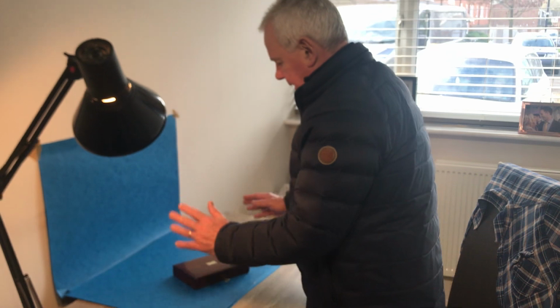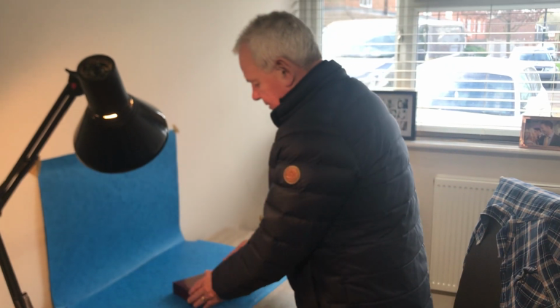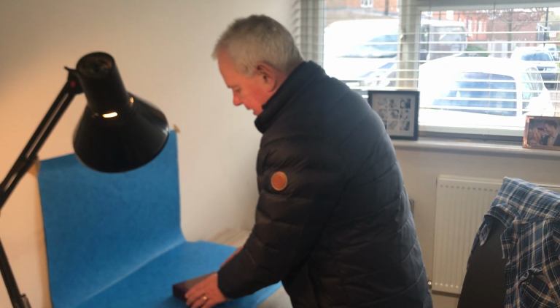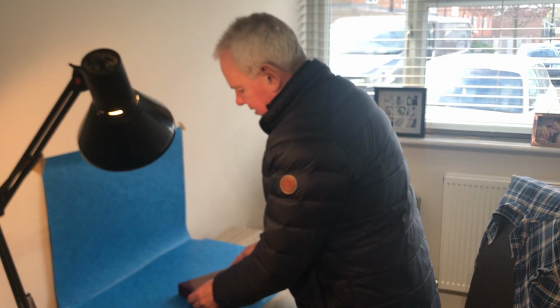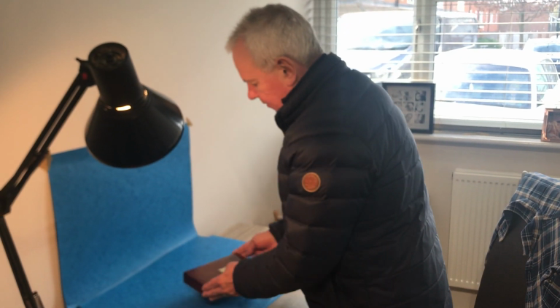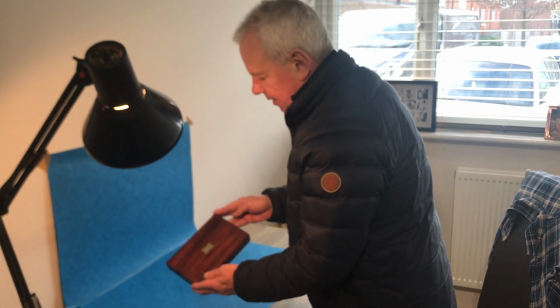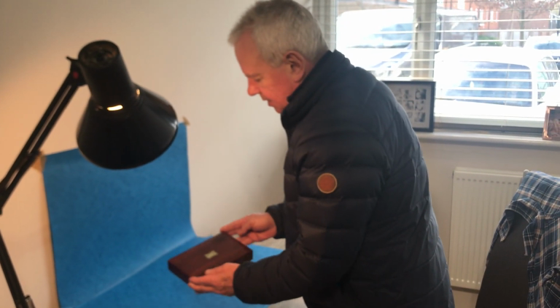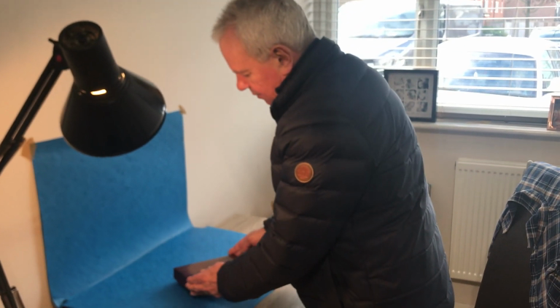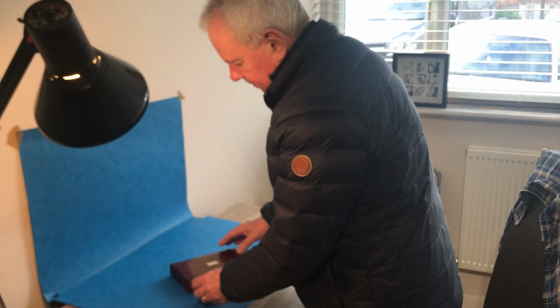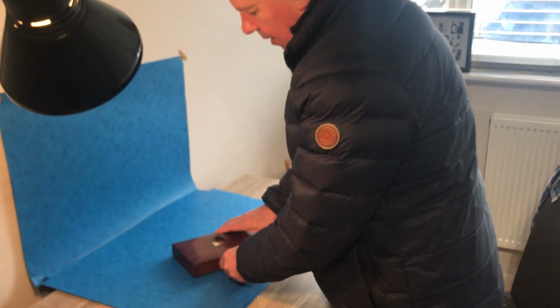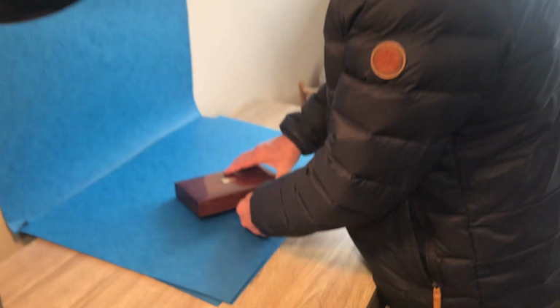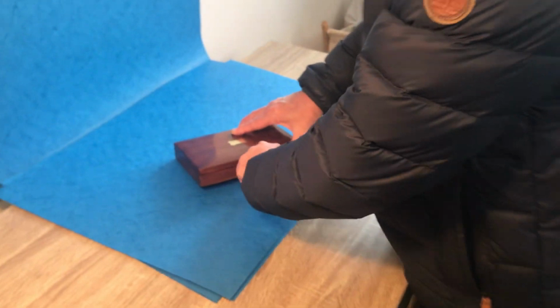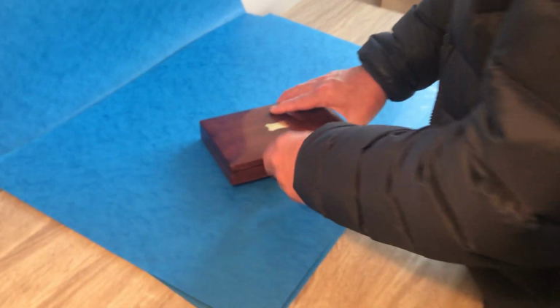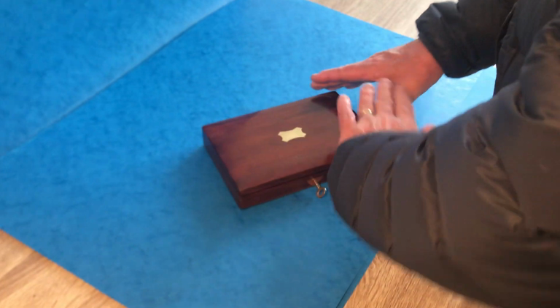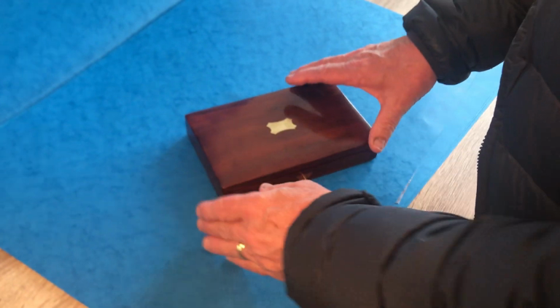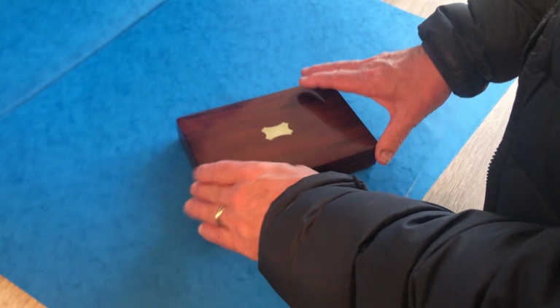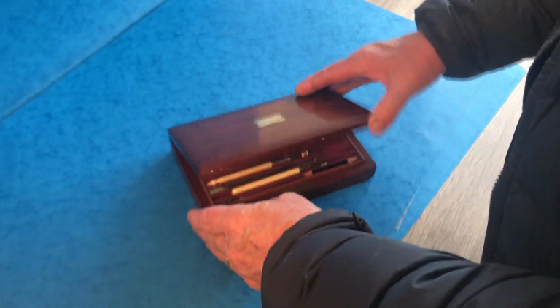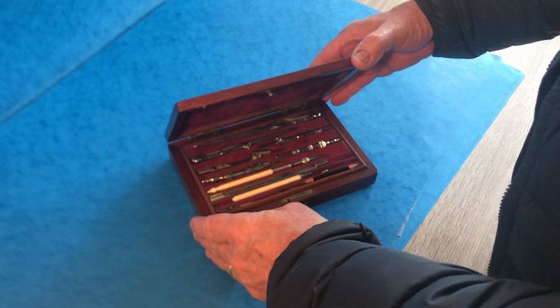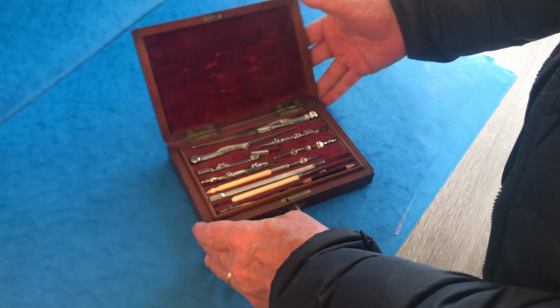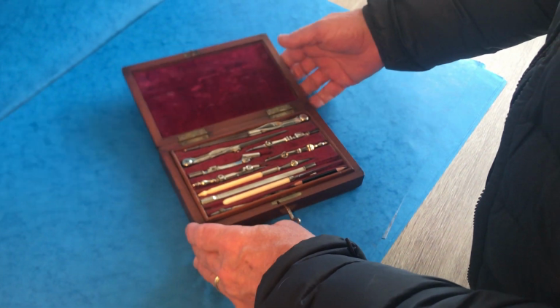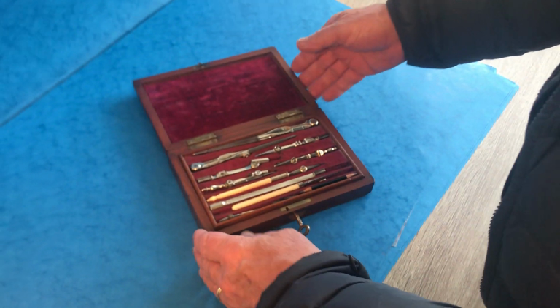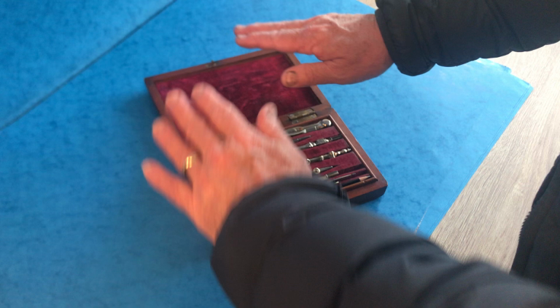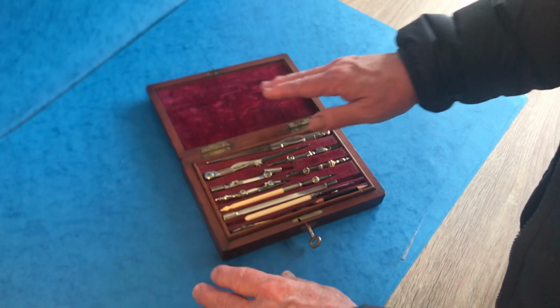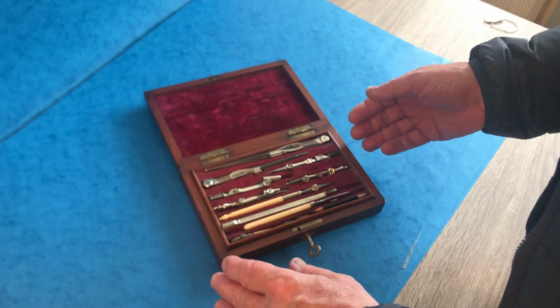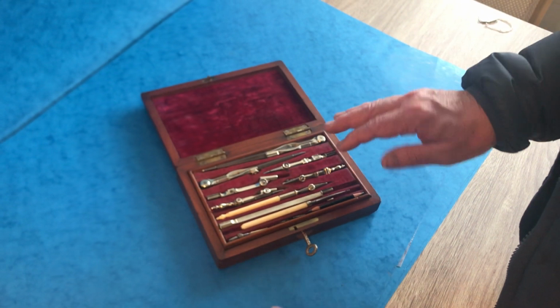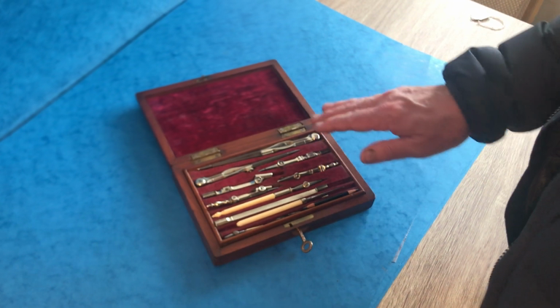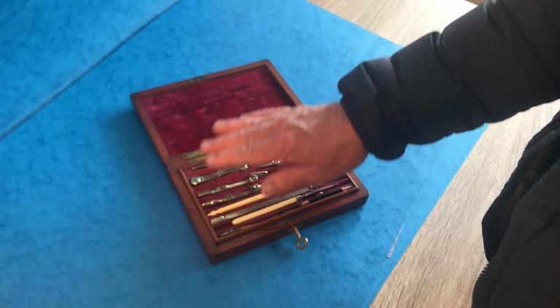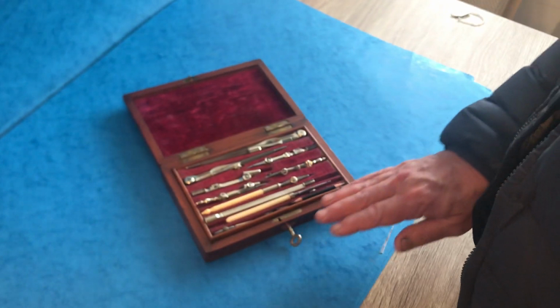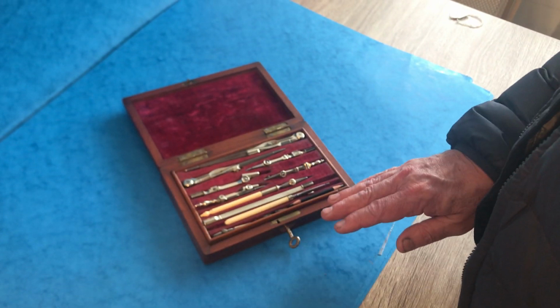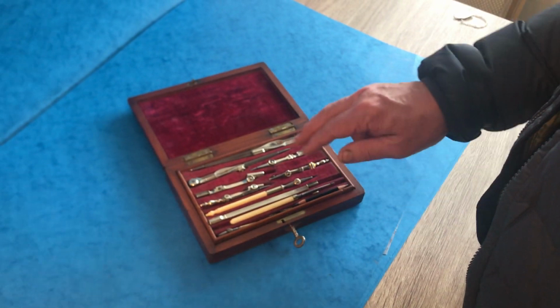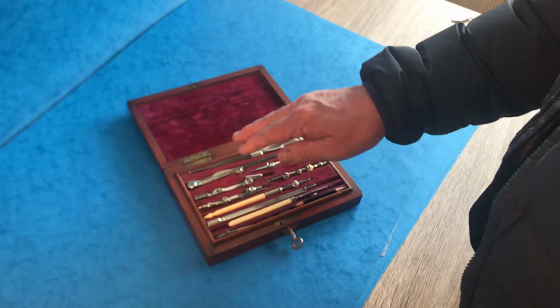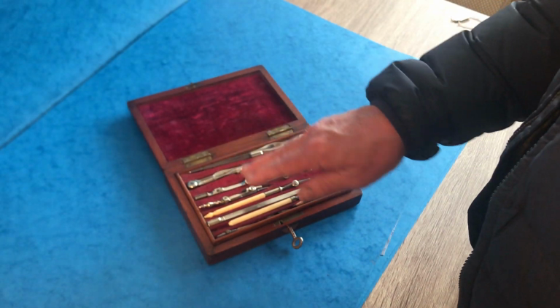Our next offering today is this lovely little mid-19th century architect's box. It's all the original finish, it's solid mahogany. When you open it up, it's all plush velvet lined inside, and all the tools are original. You've got wonderful nickel silver tools.